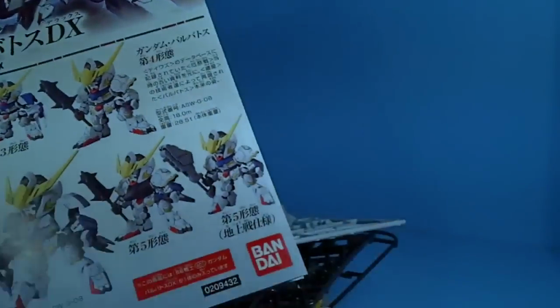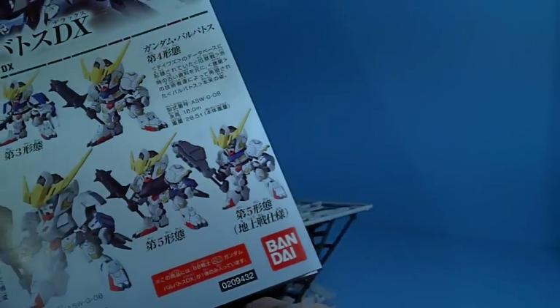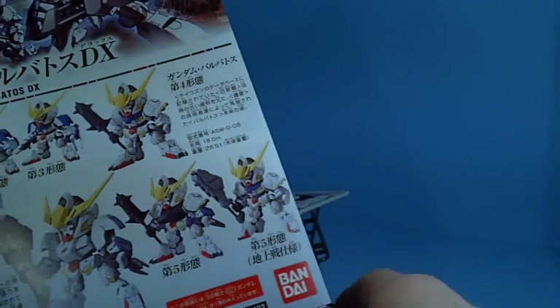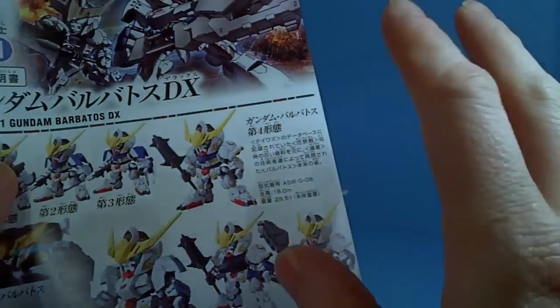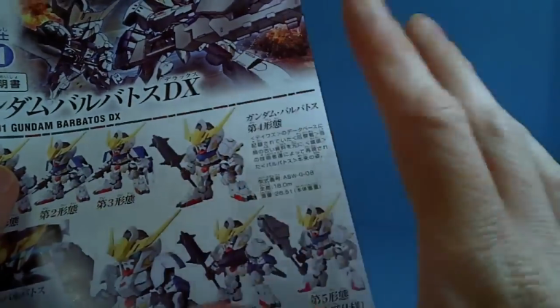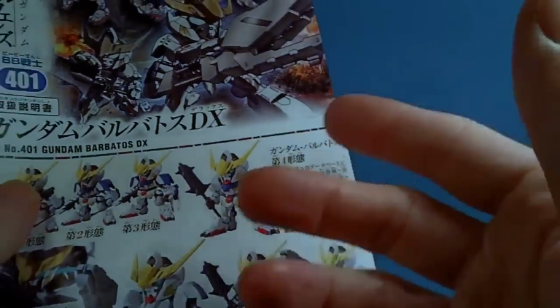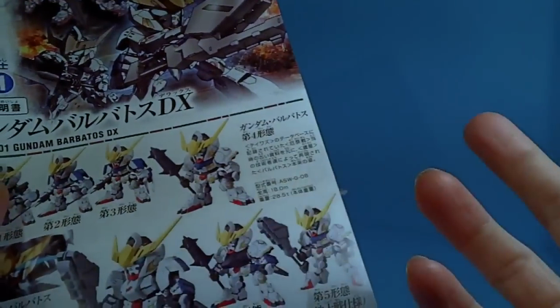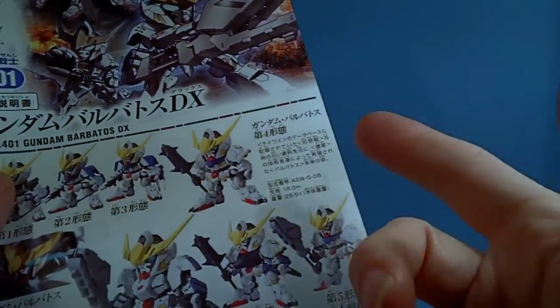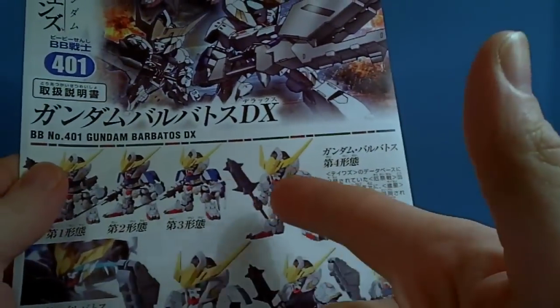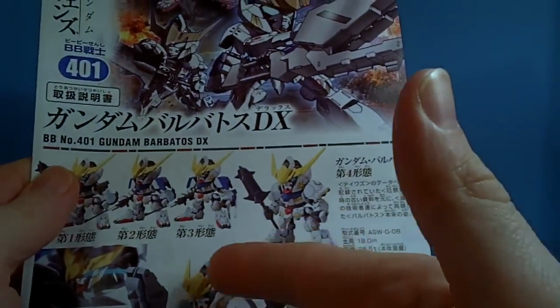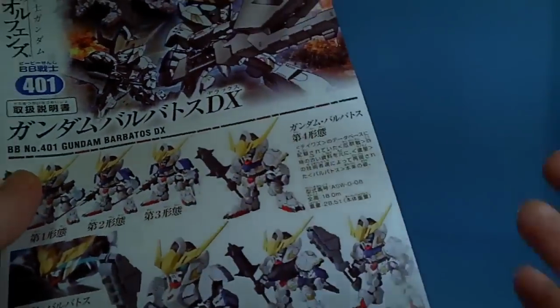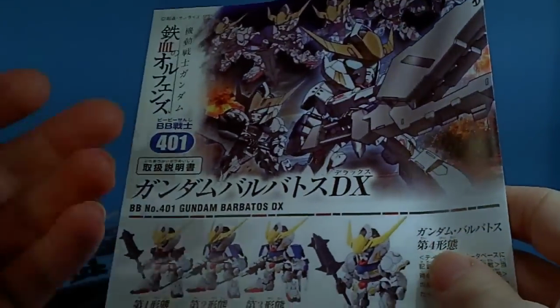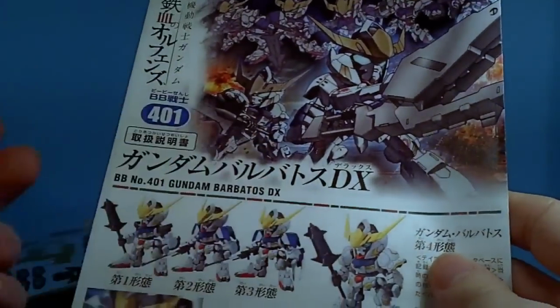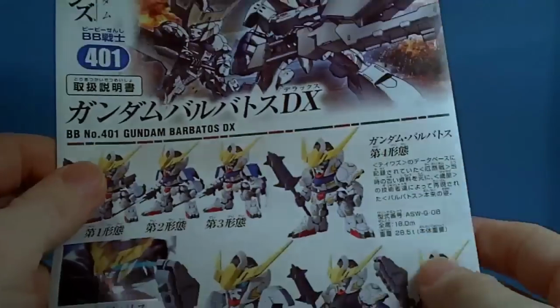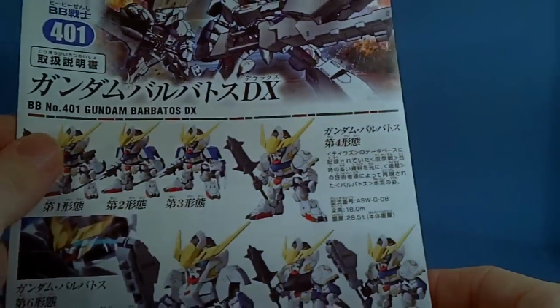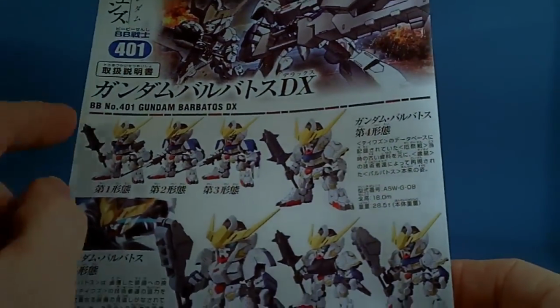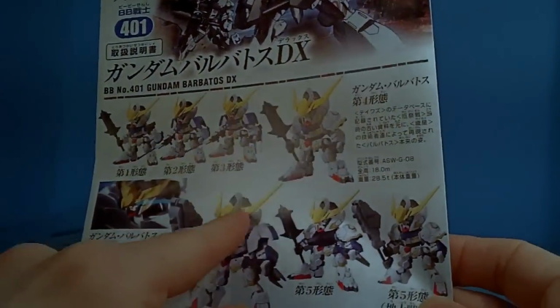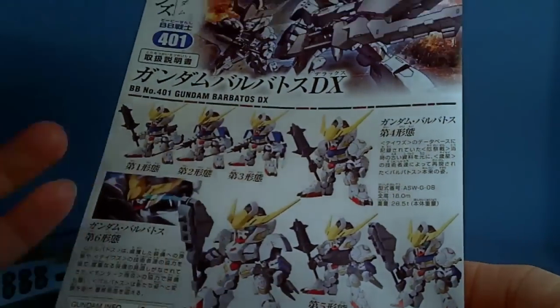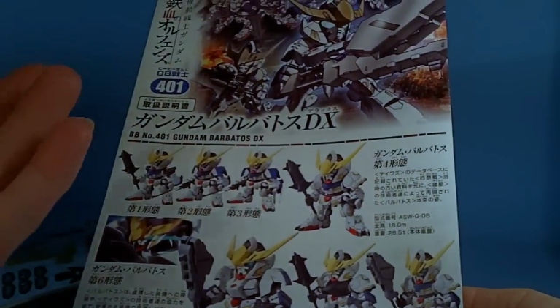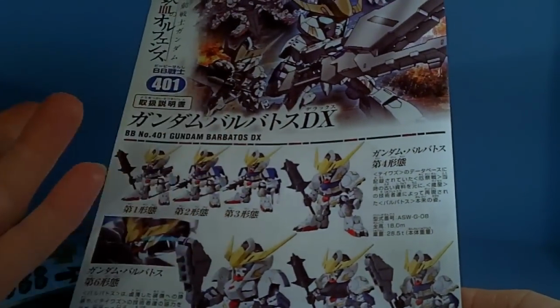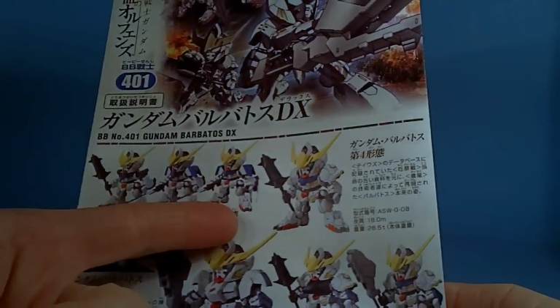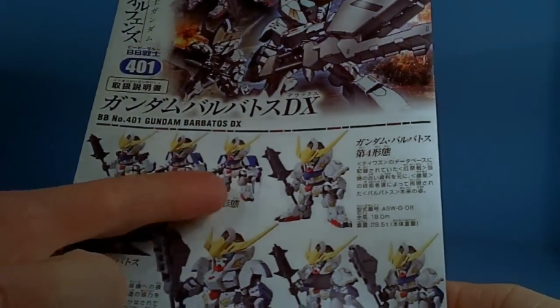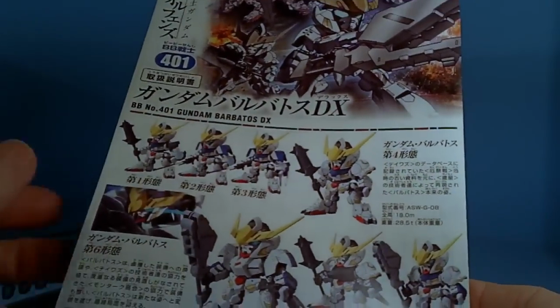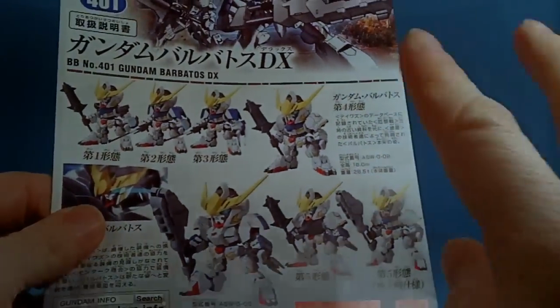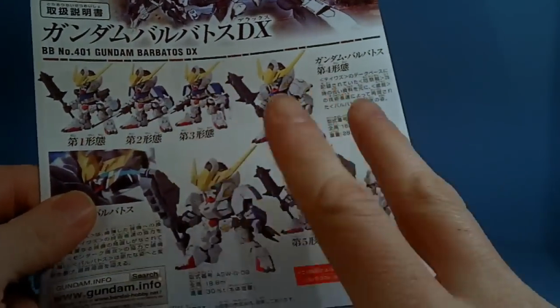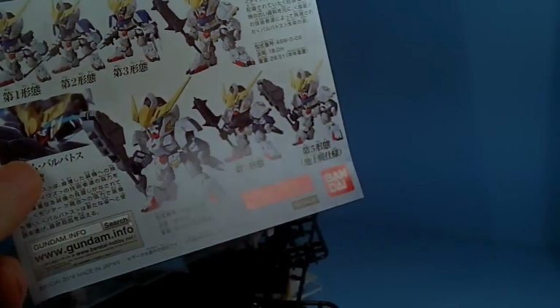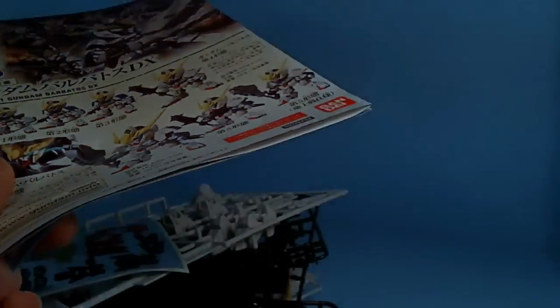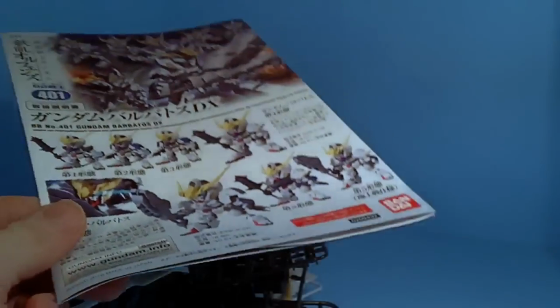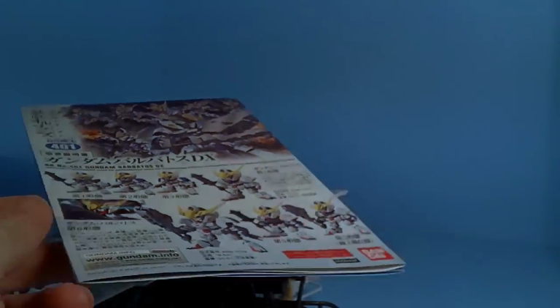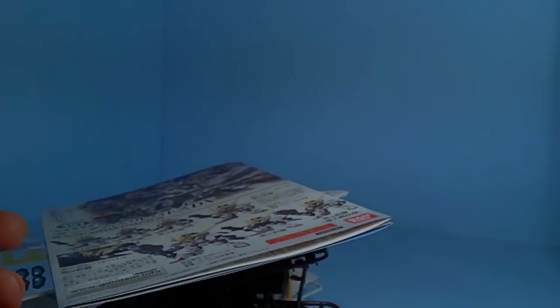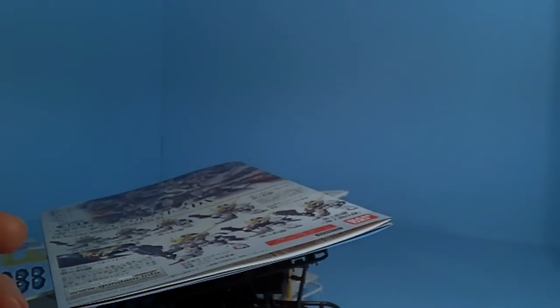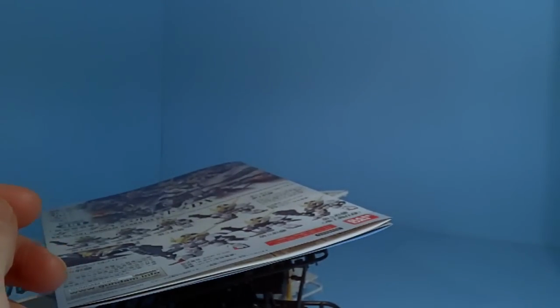So this would be pretty cool. Definitely, if I had to say — if you're going to get one of the Barbatos kits, get this one, the DX, just to get all the forms. Or get two — get the normal one and this one, and then you have two different versions. So that's about it, and I'll see you in the next review. Thank you.